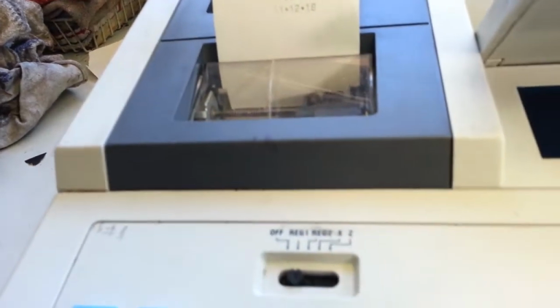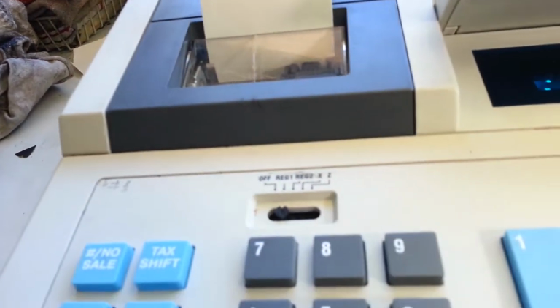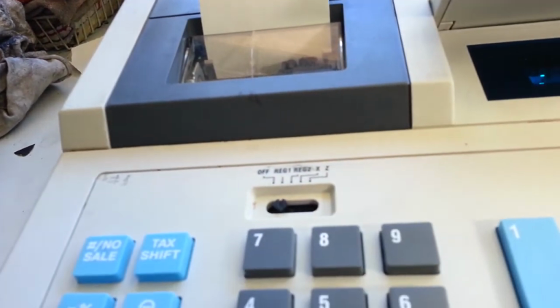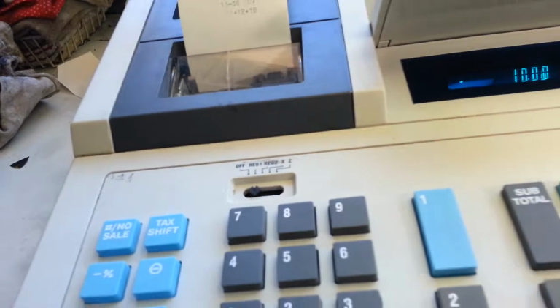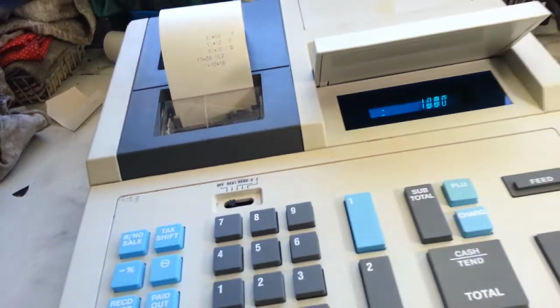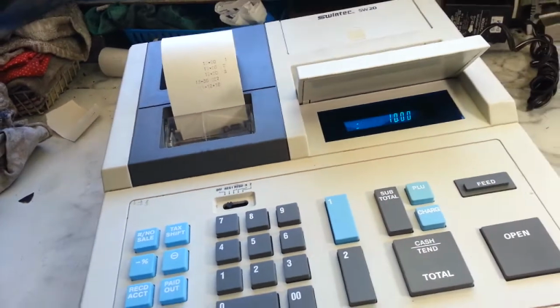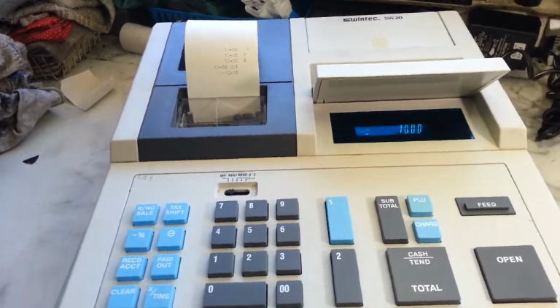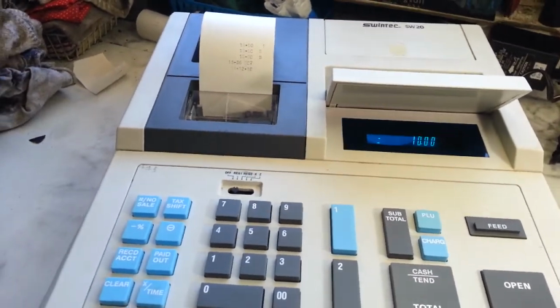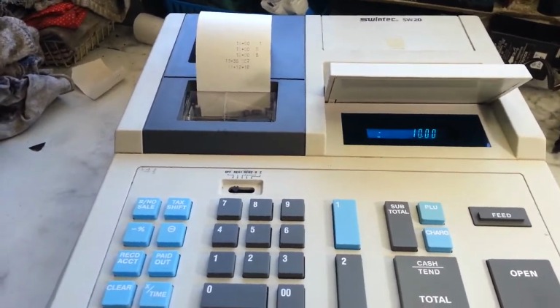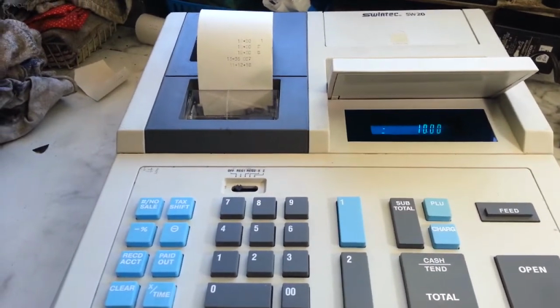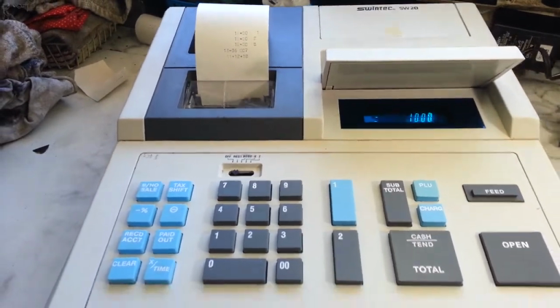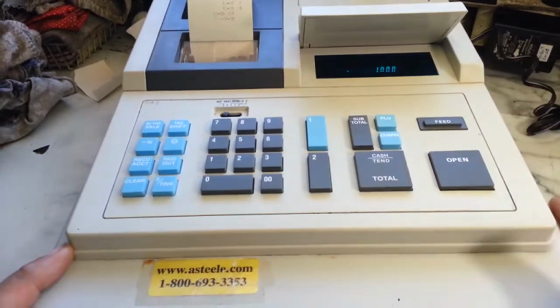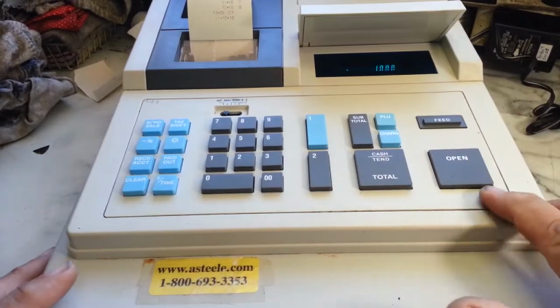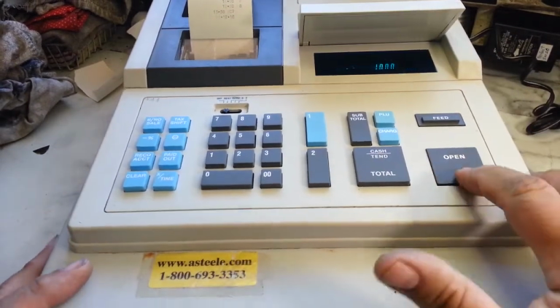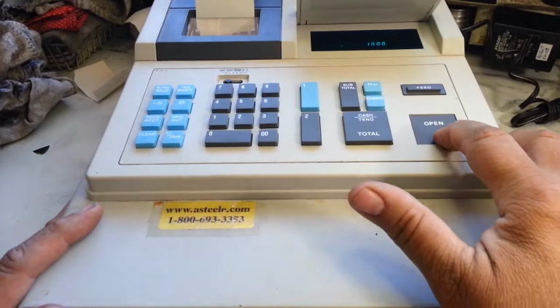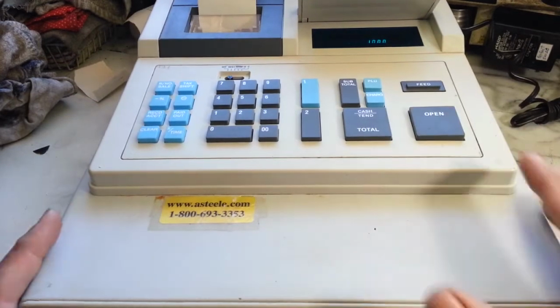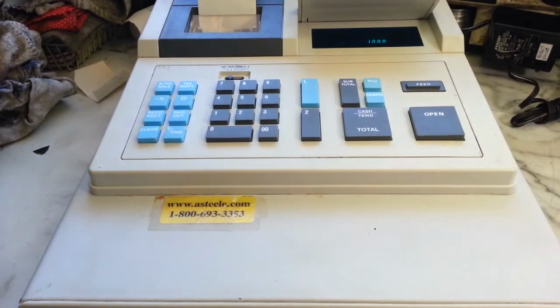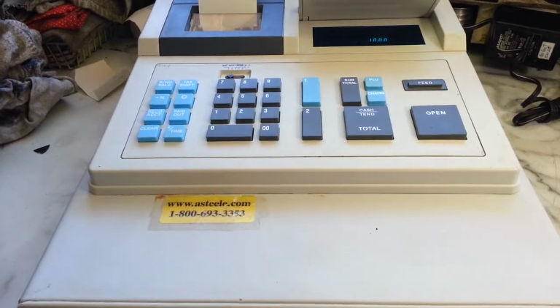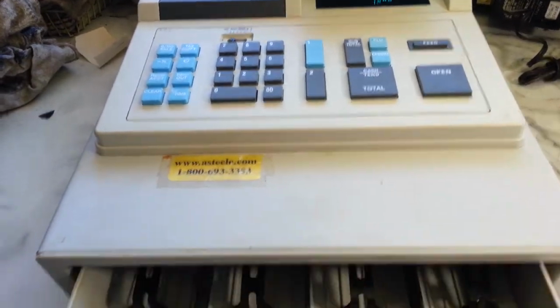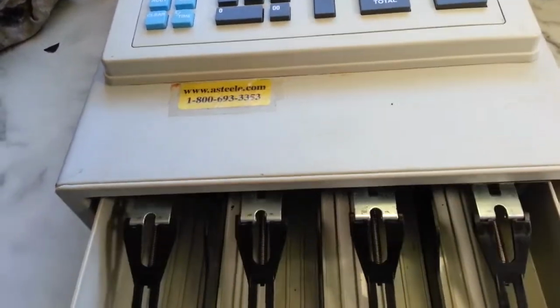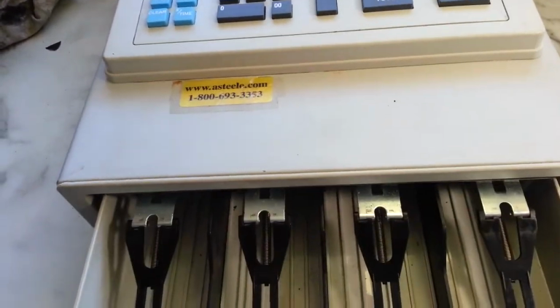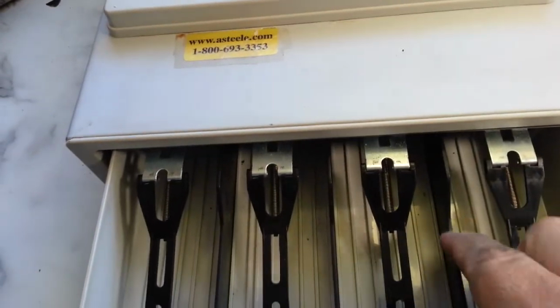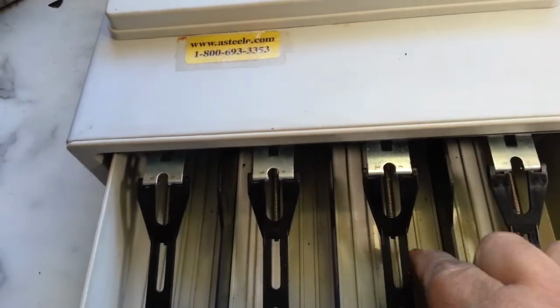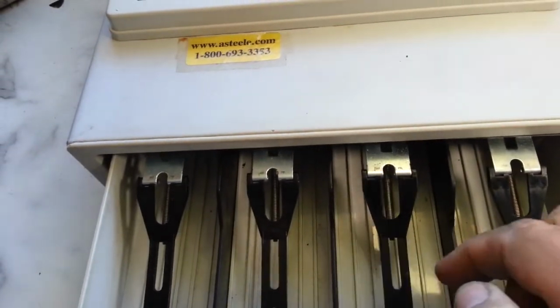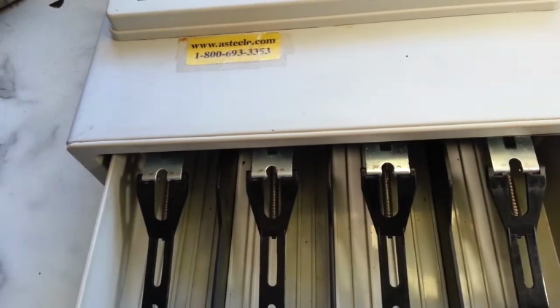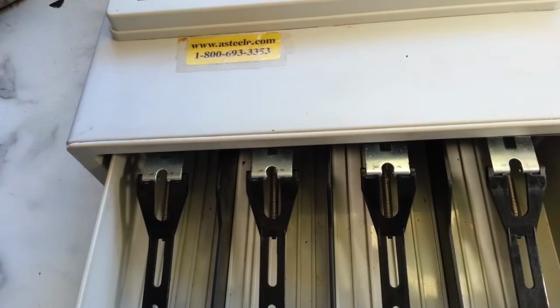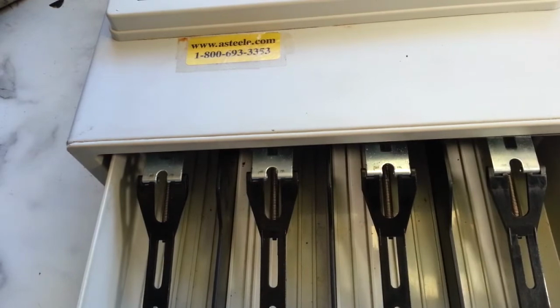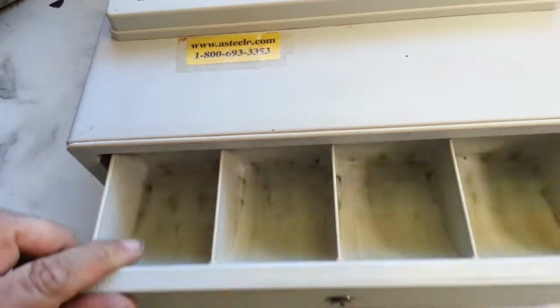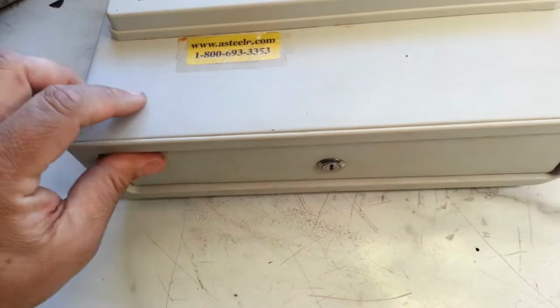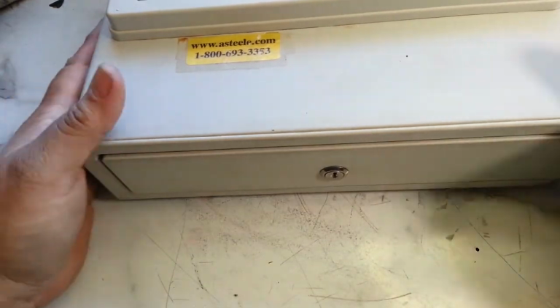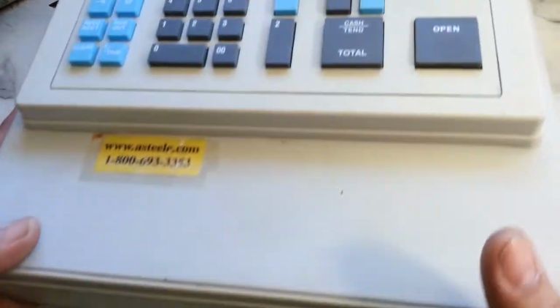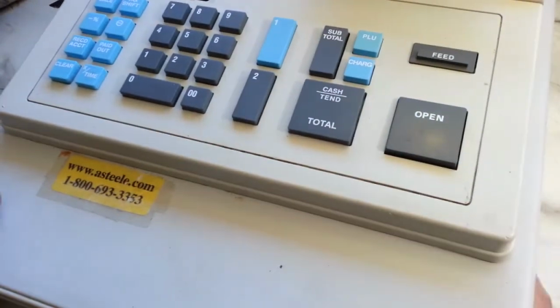So I had to rework the drawer on this. The rails were — I just reworked the drawer rollers and also replaced that bill weight here. Broken, fixed up.